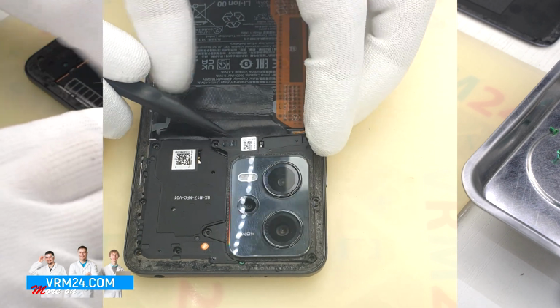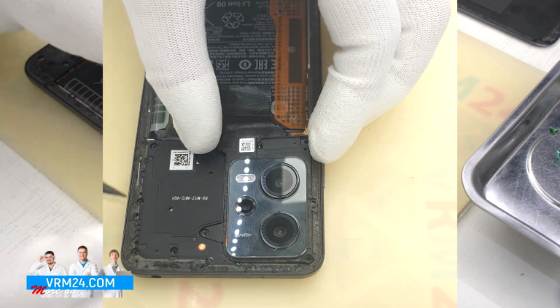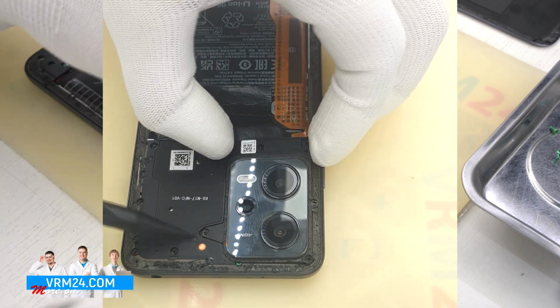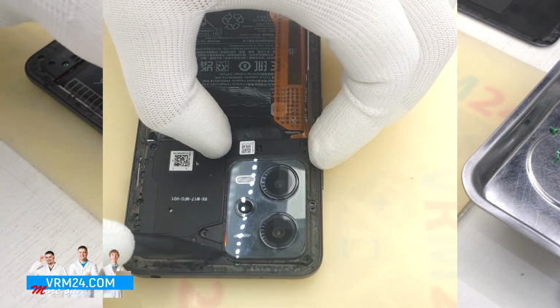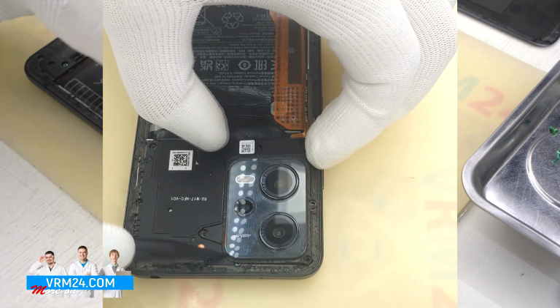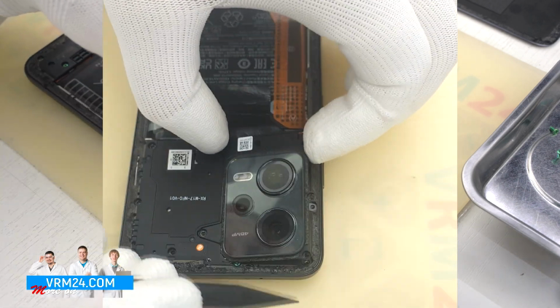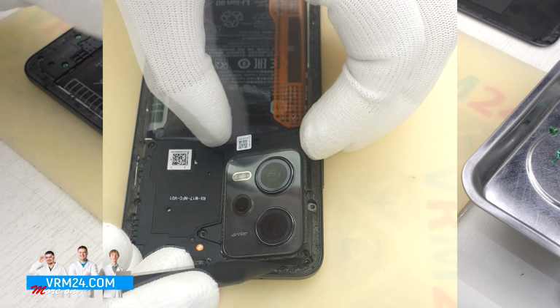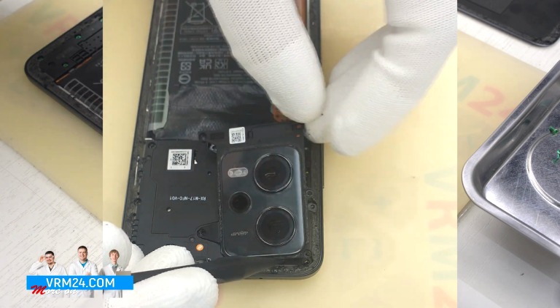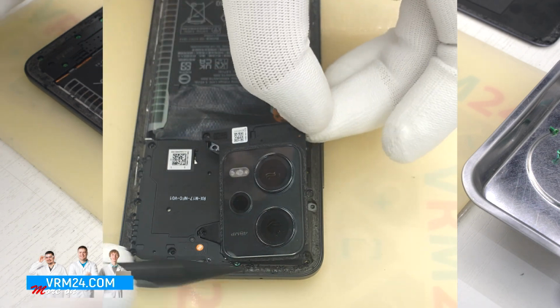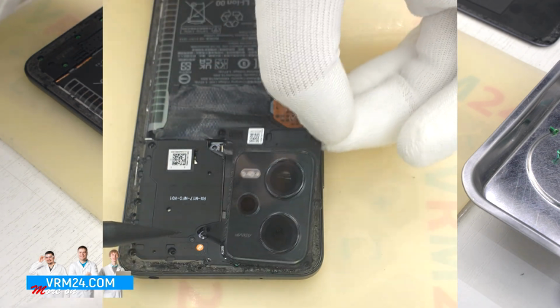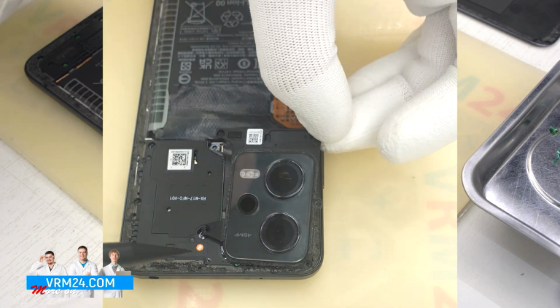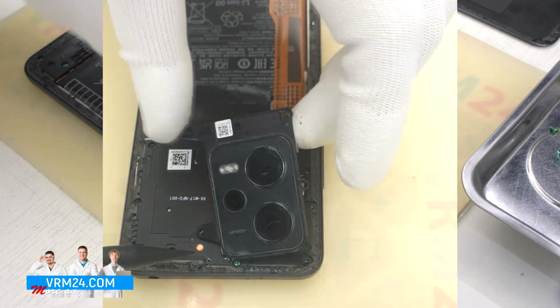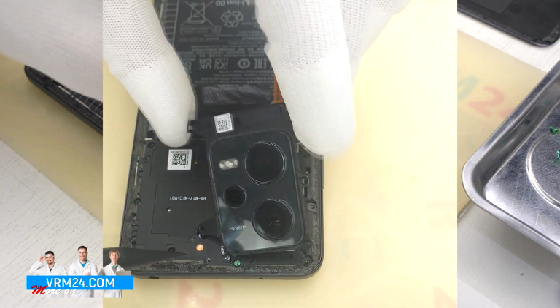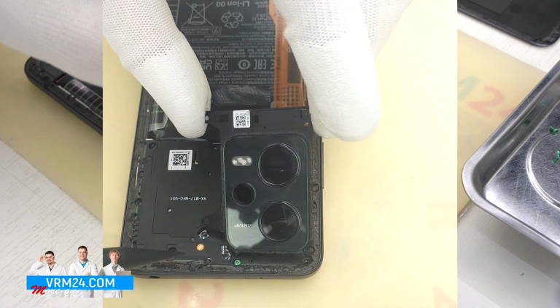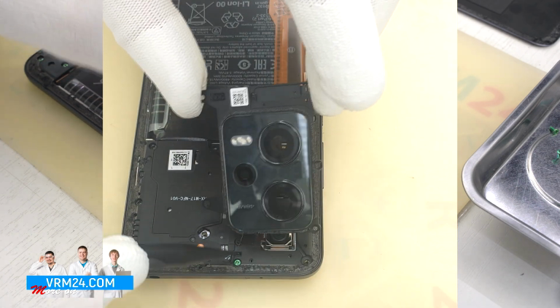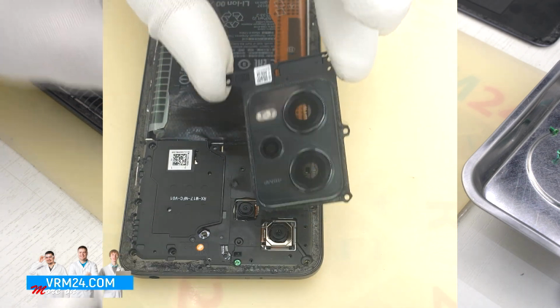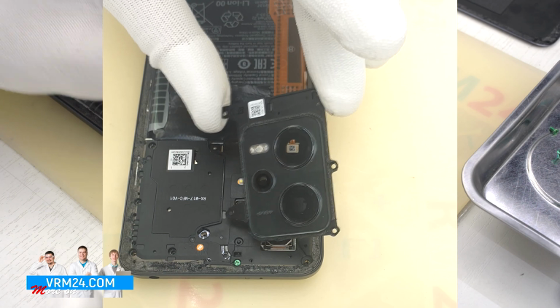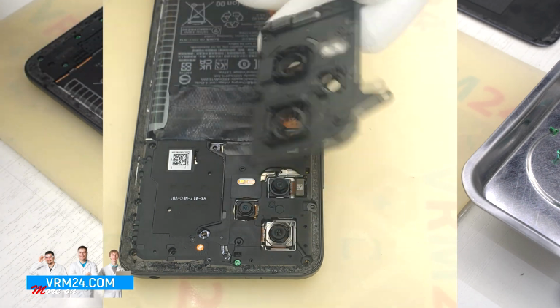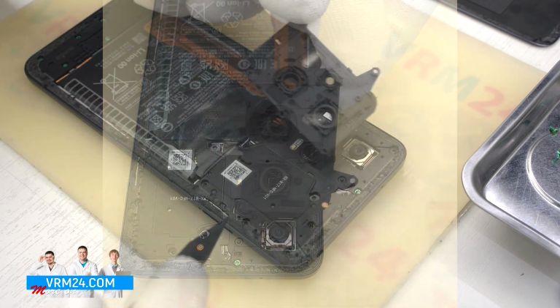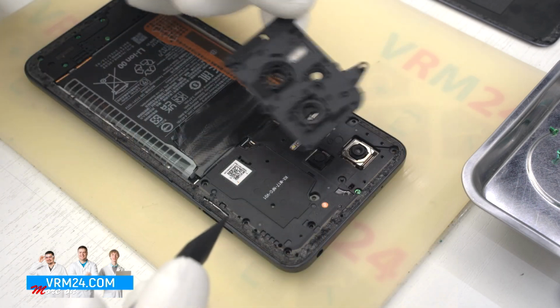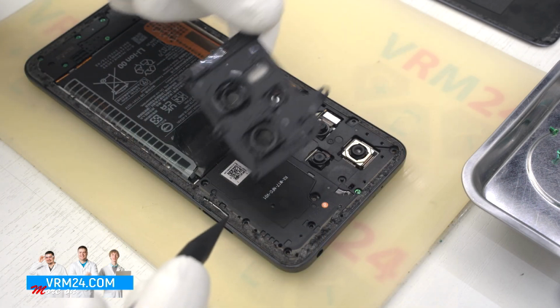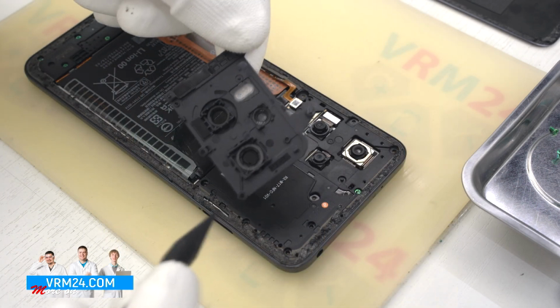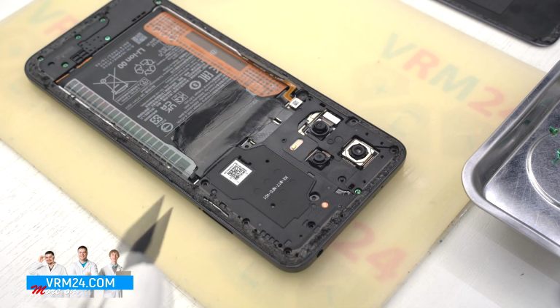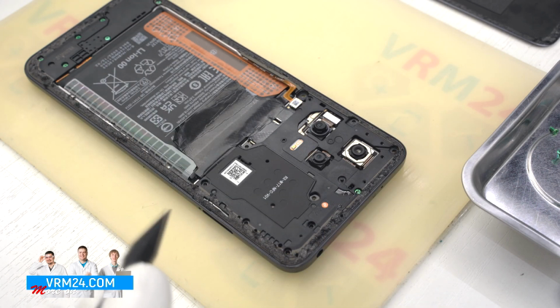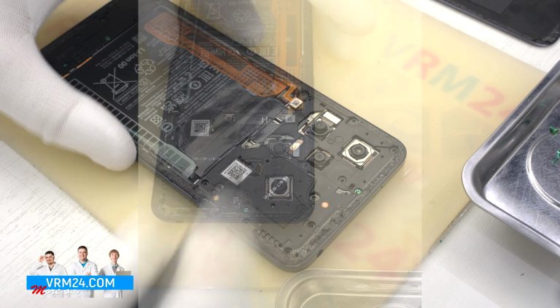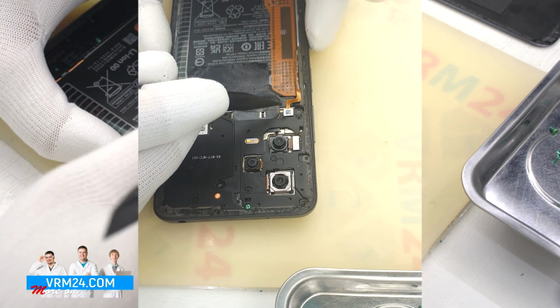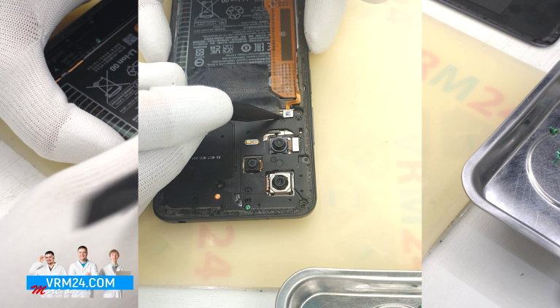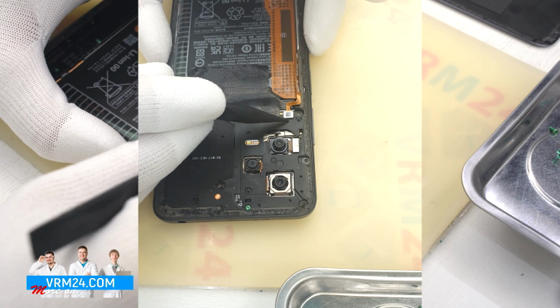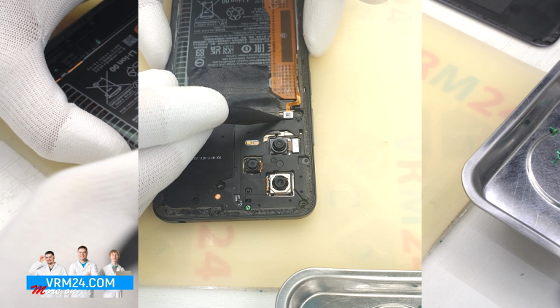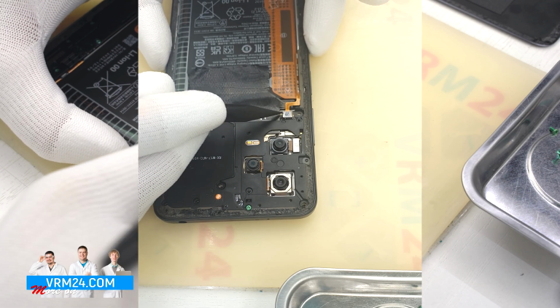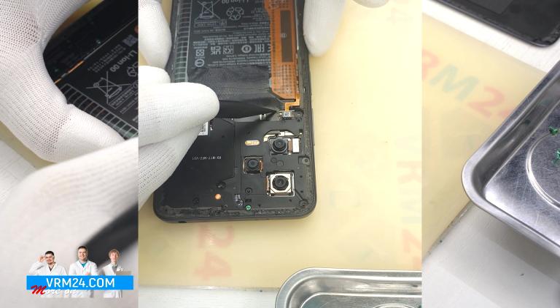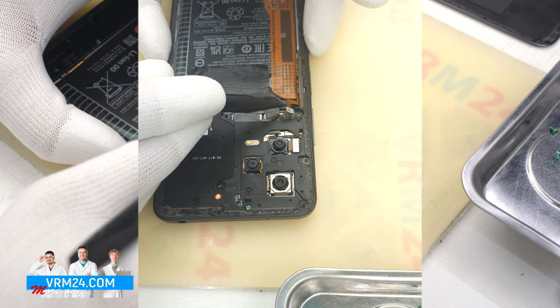And we can pick up and detach the camera cover. As we can see, under the cover we have one screw and the connectors for the fingerprint sensor and the battery.